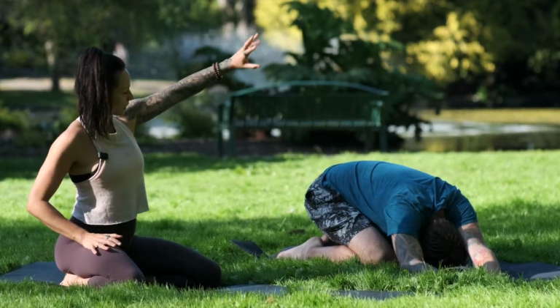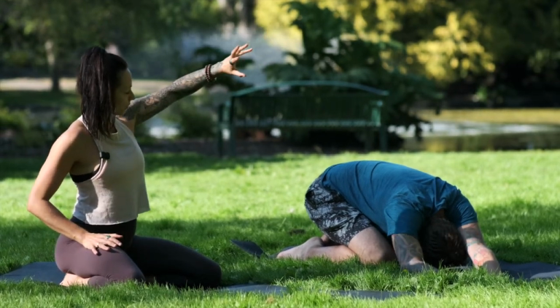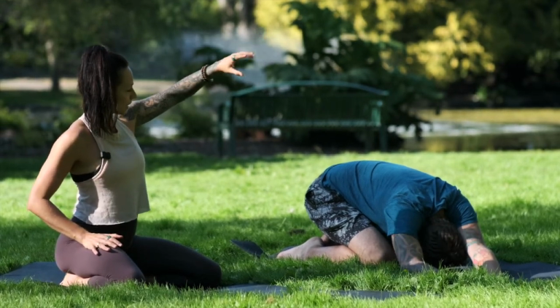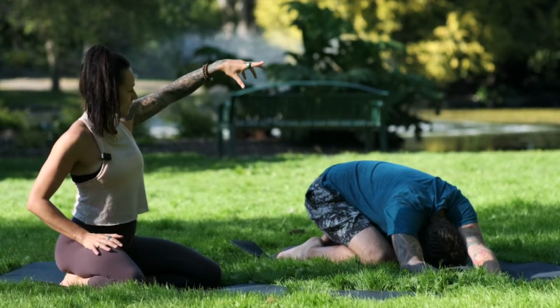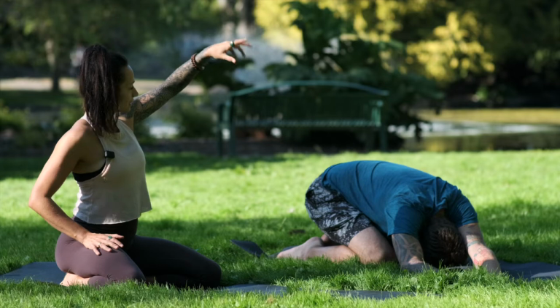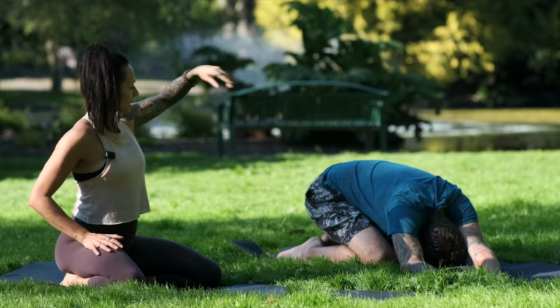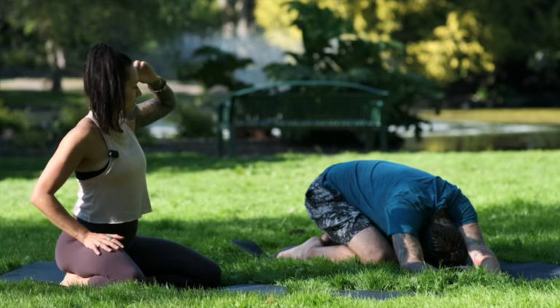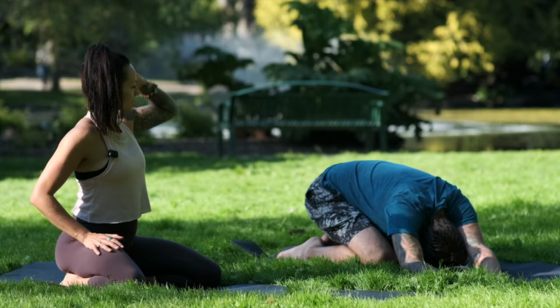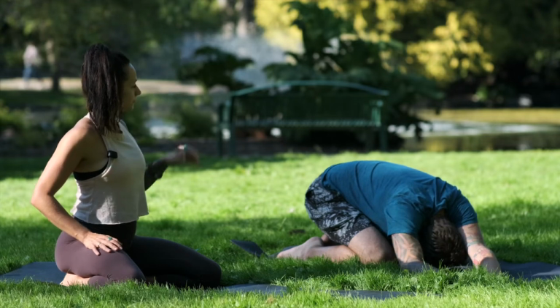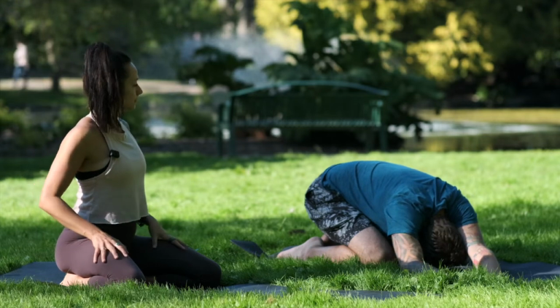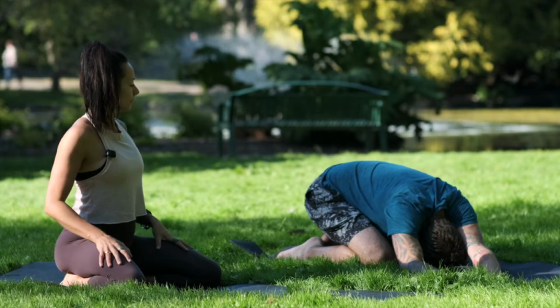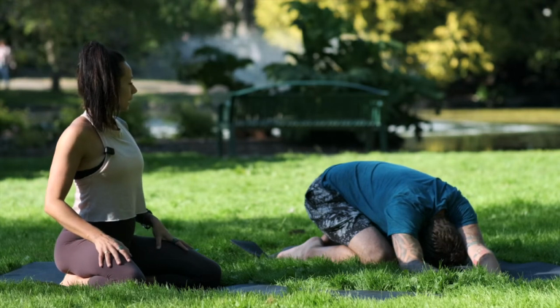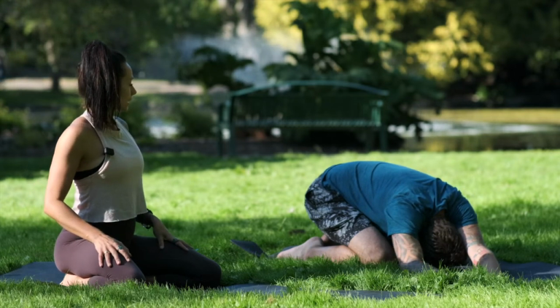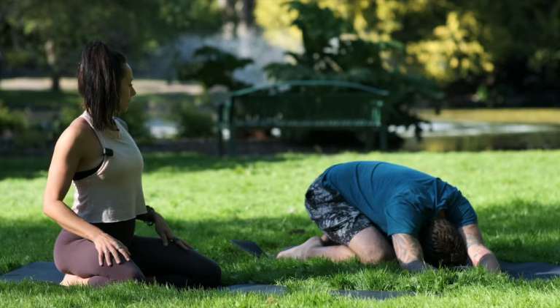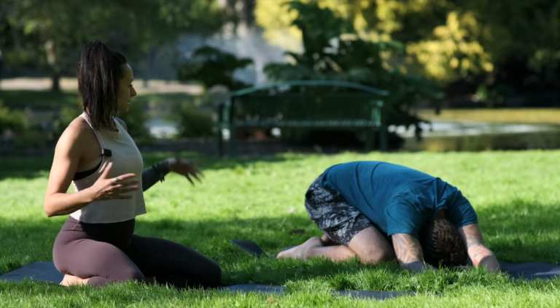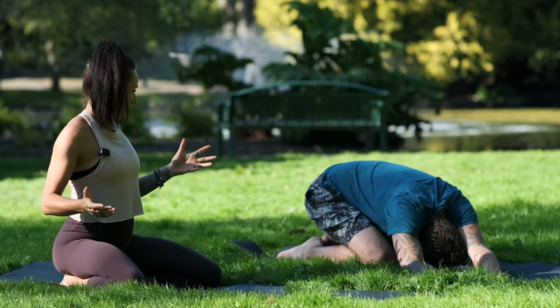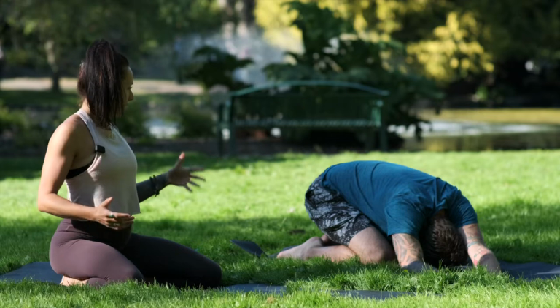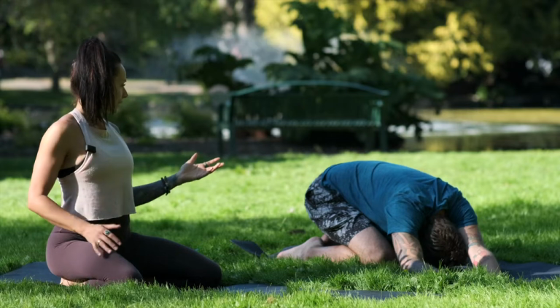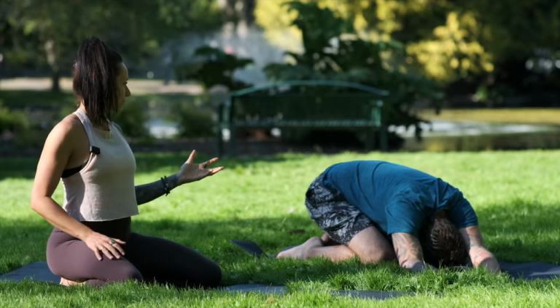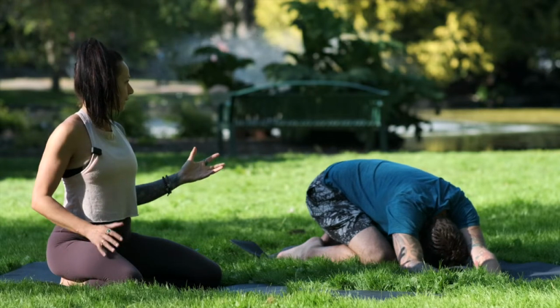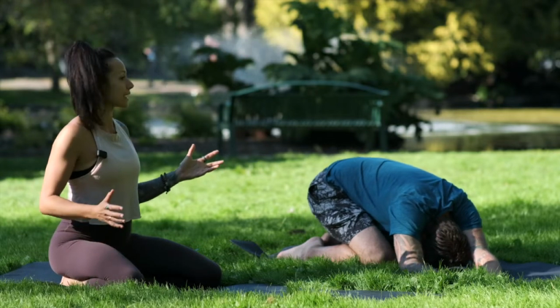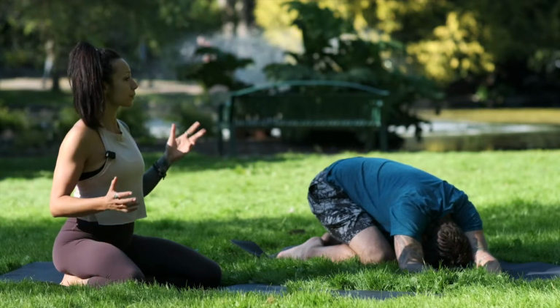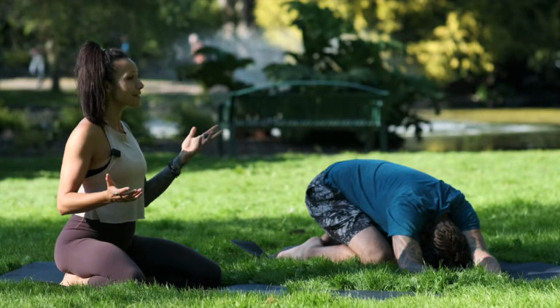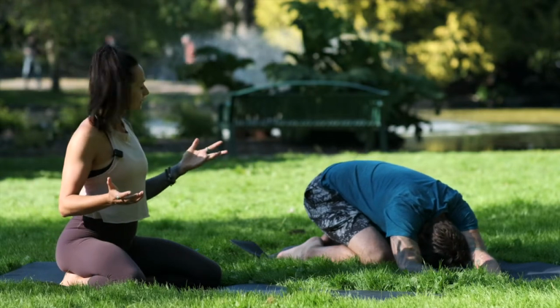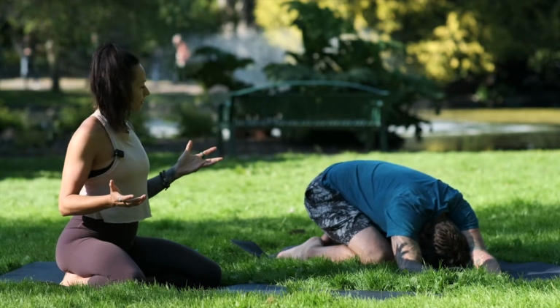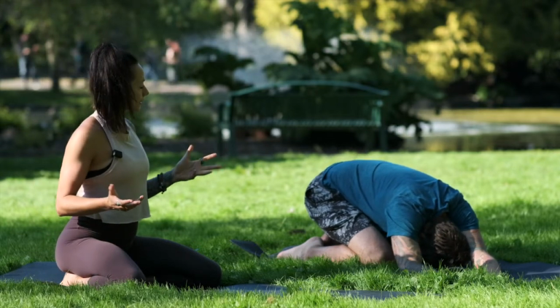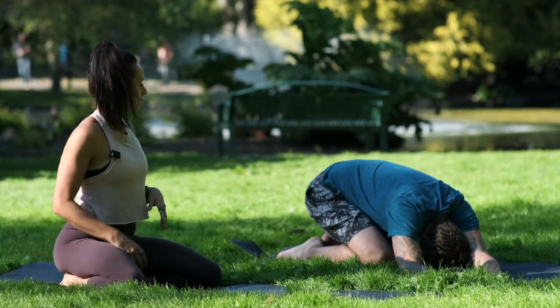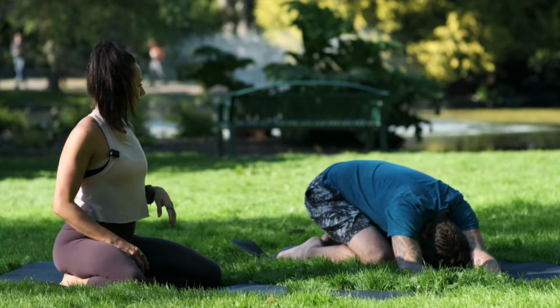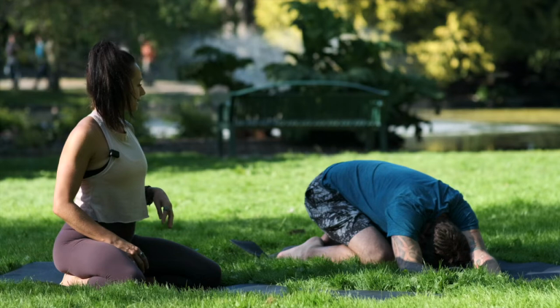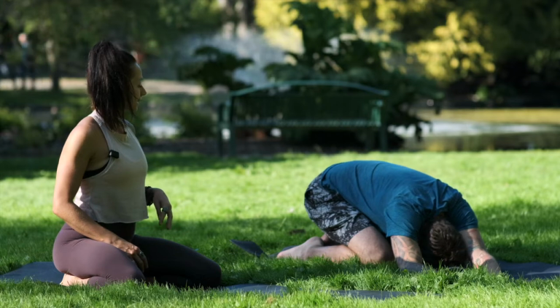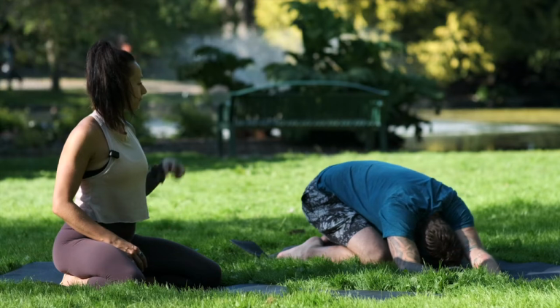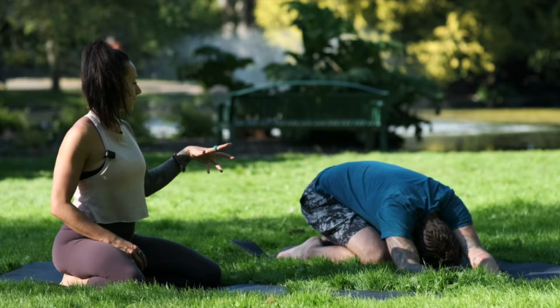Focus on sending your breath to the left side ribcage, trying to fill it with air — that's where you'll get a really nice evening out in that direction. You're going to stay here for five to ten breaths generally.